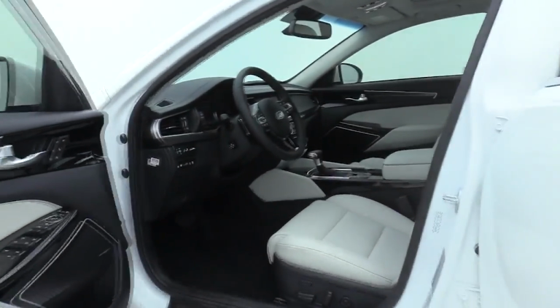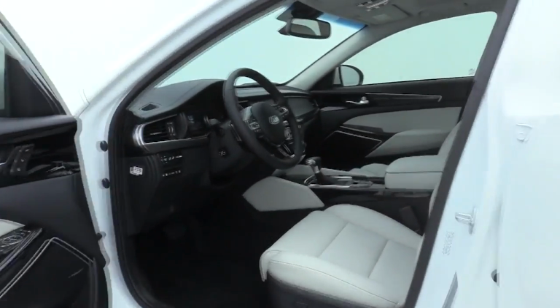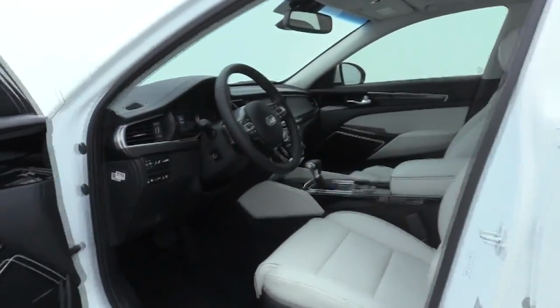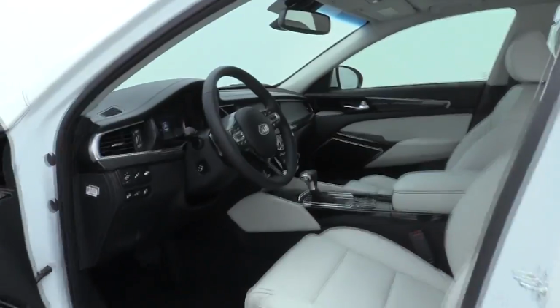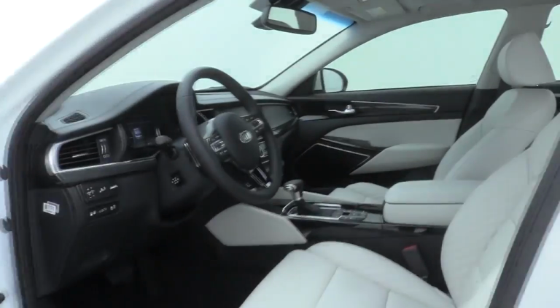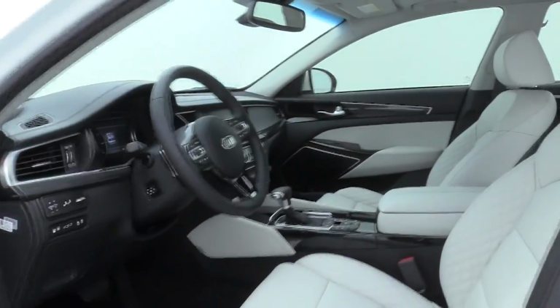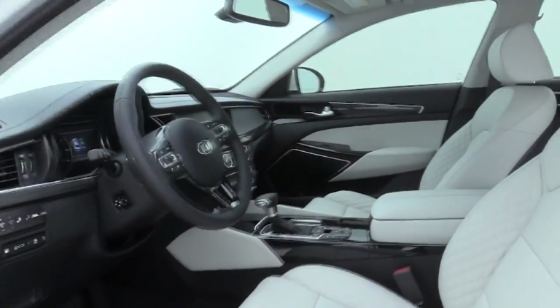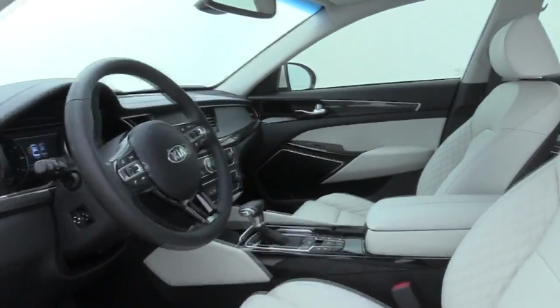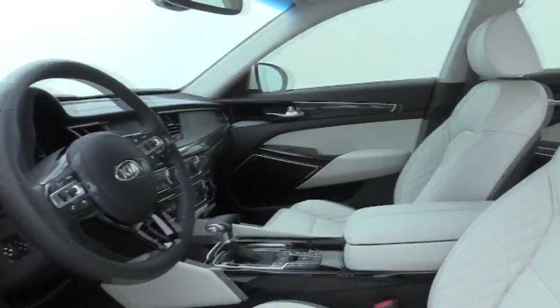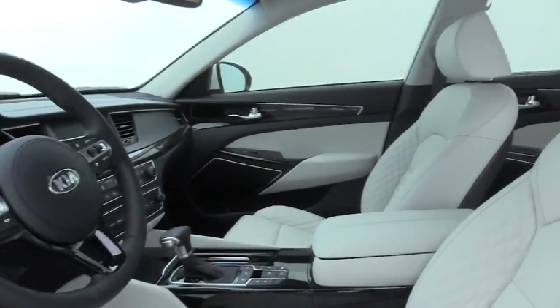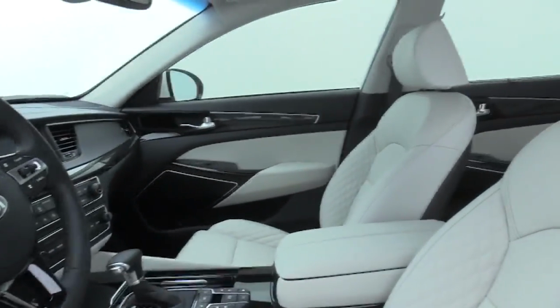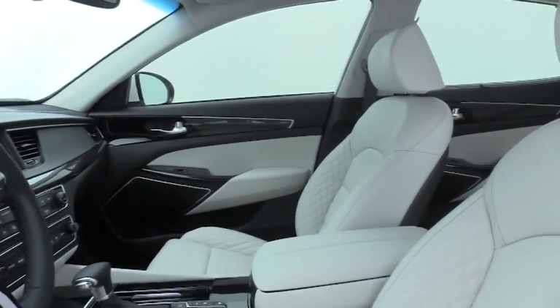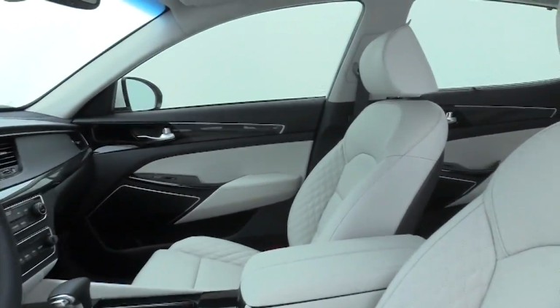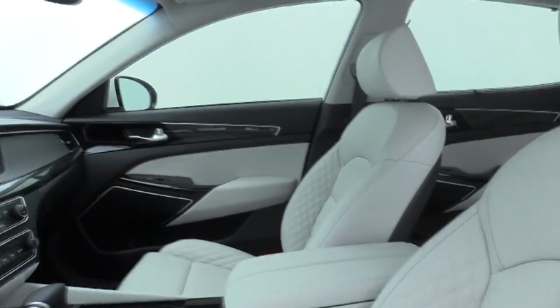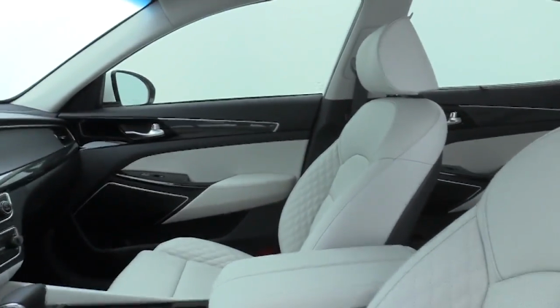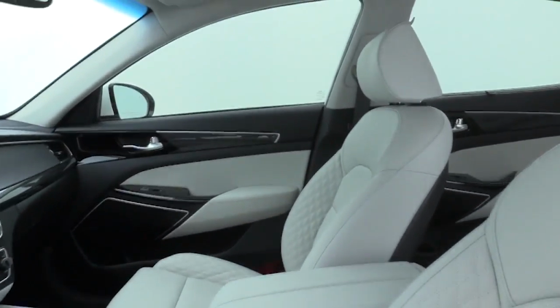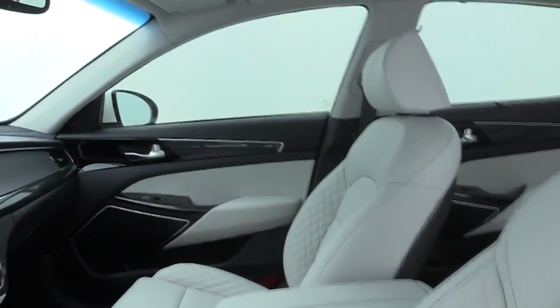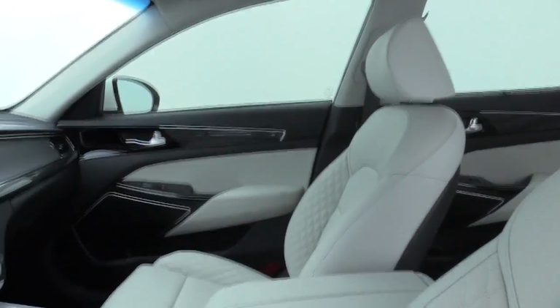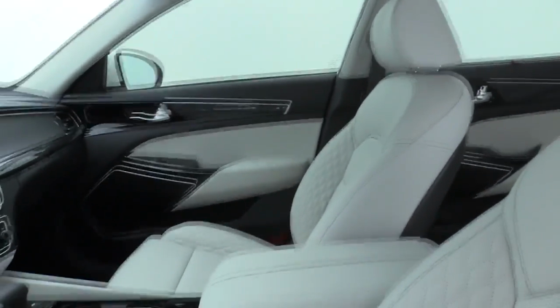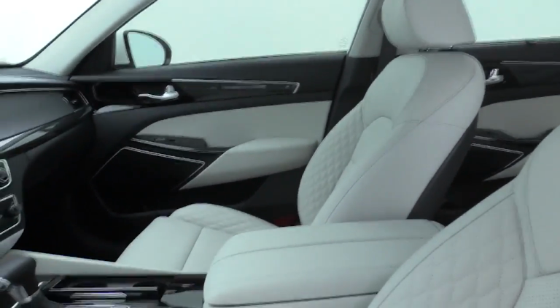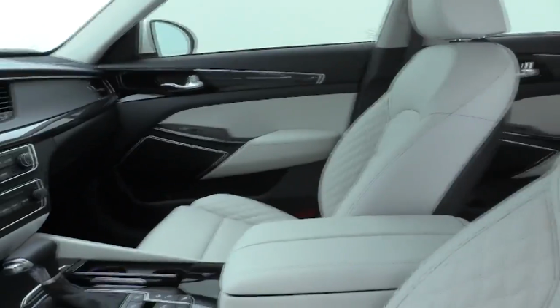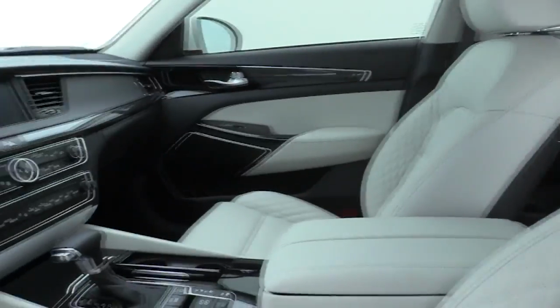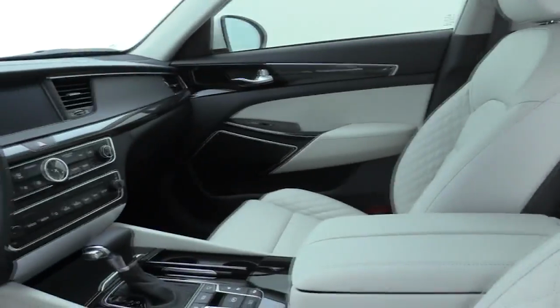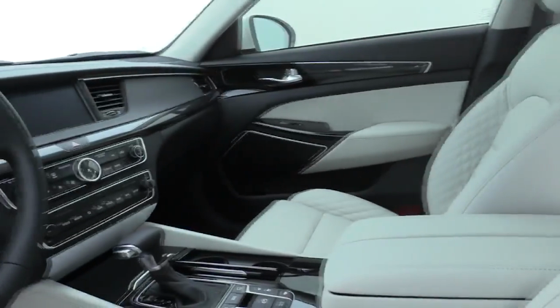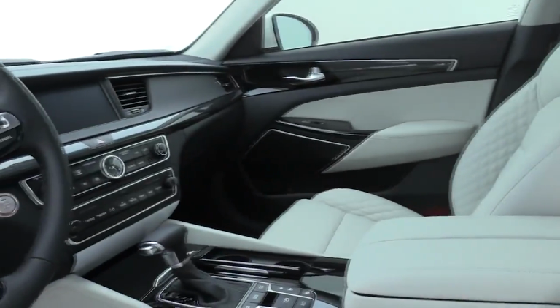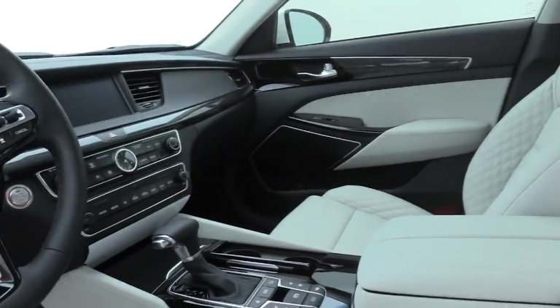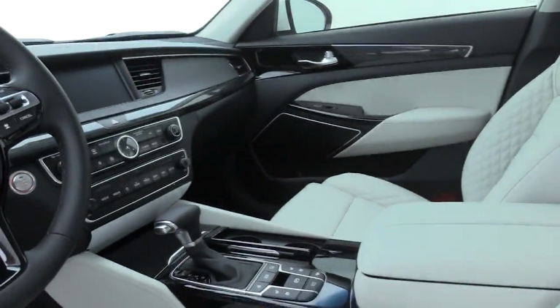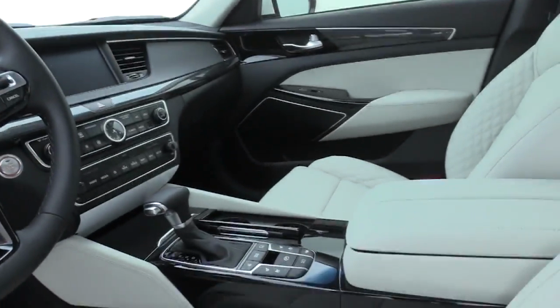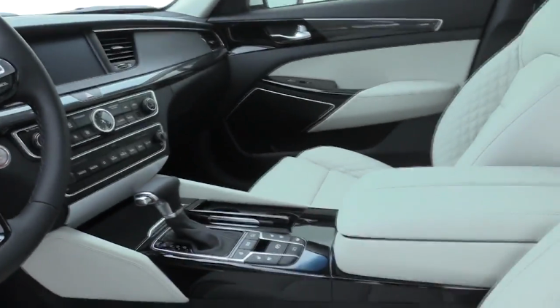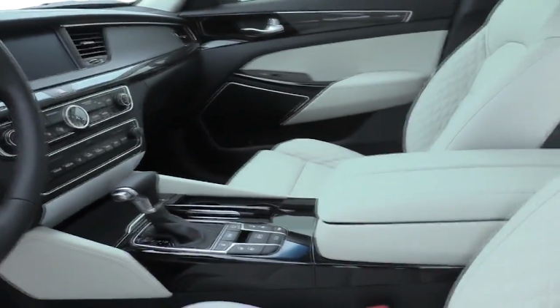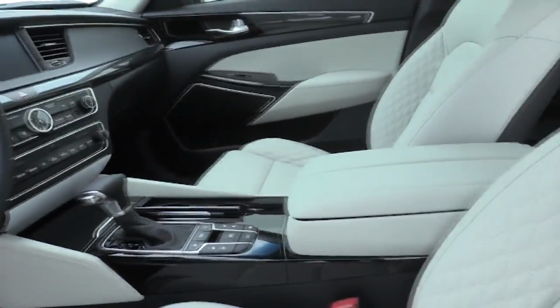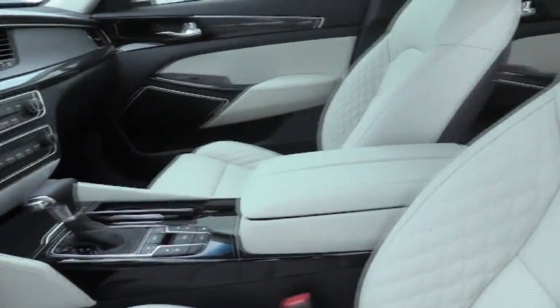Trip computer, heated front seats, security system, compass, power moonroof, brake assist, panic alarm, remote keyless entry. Come take a test drive today.